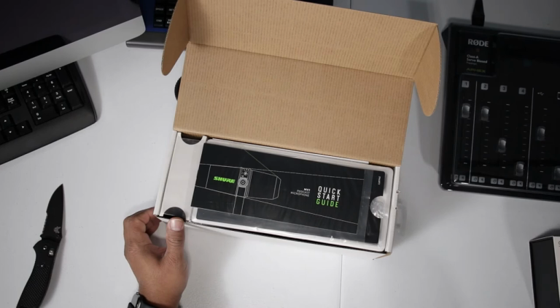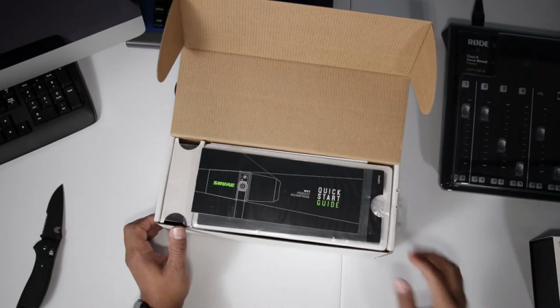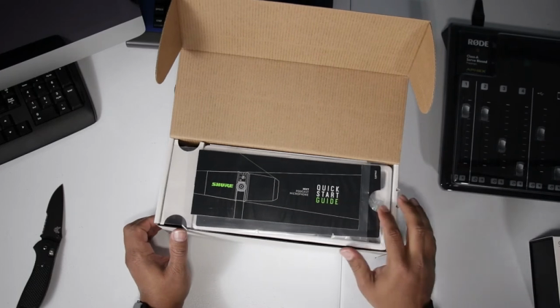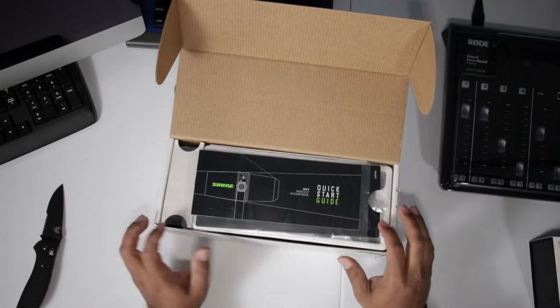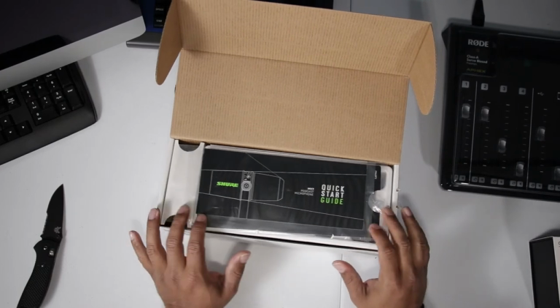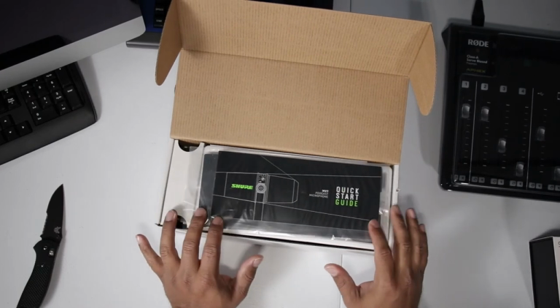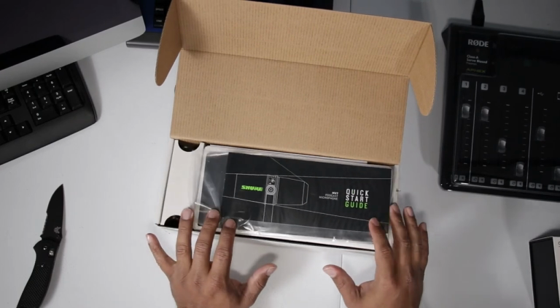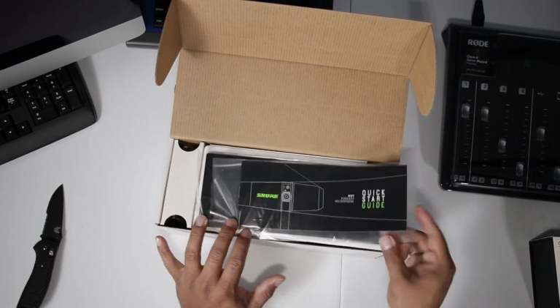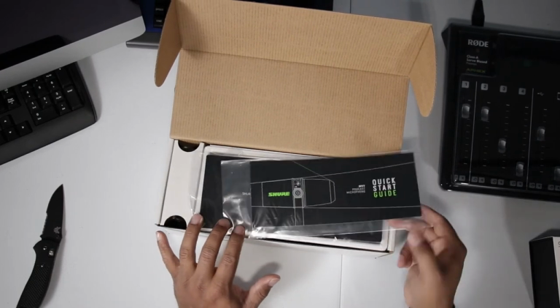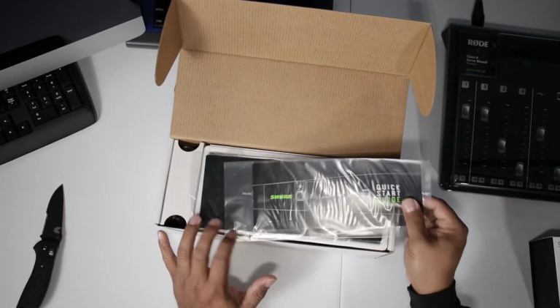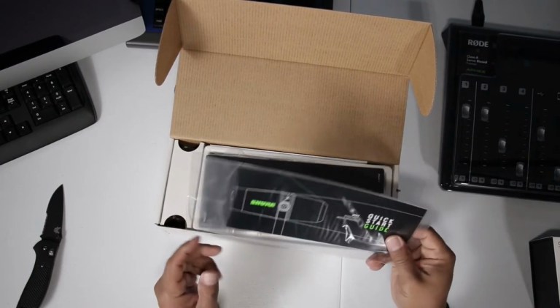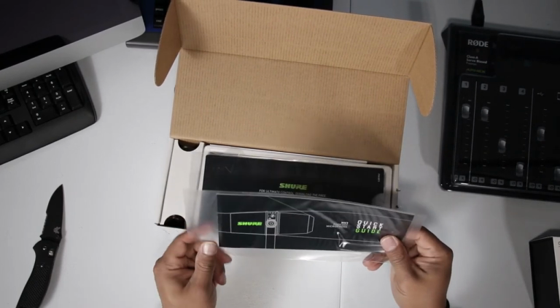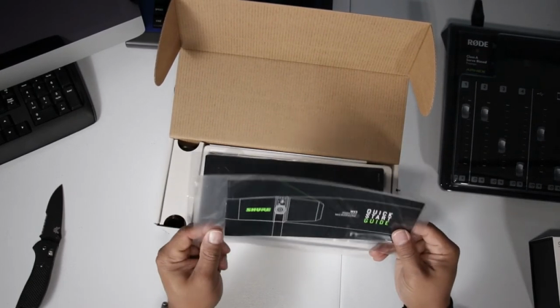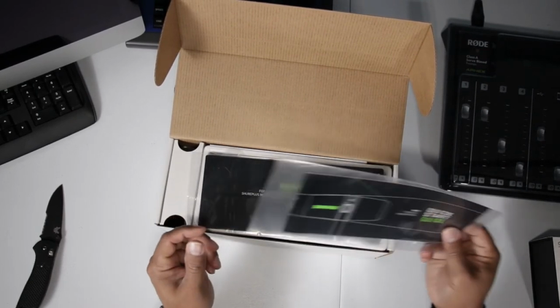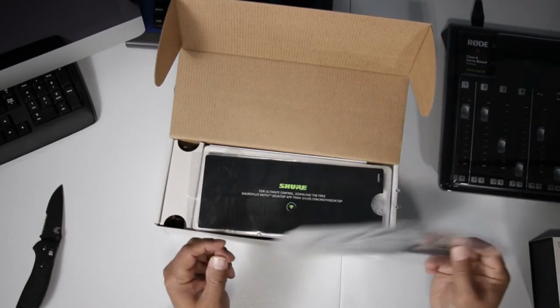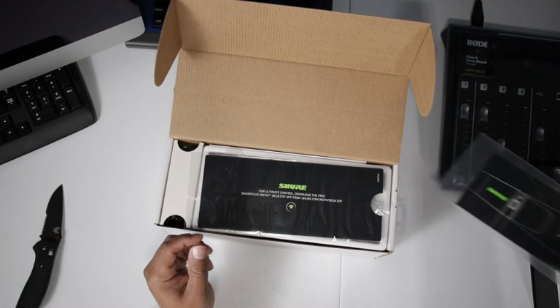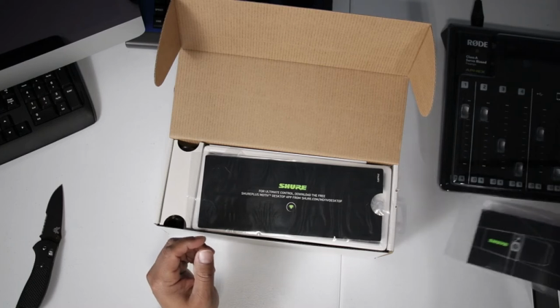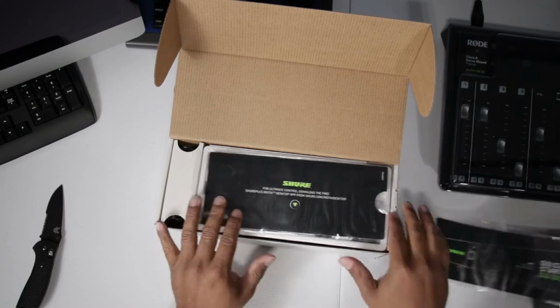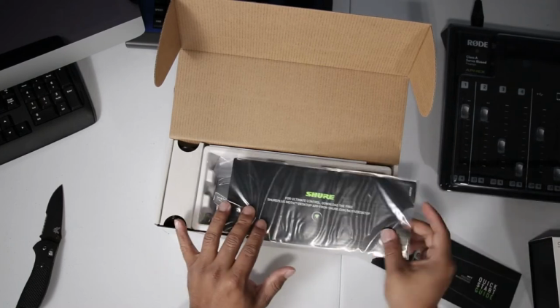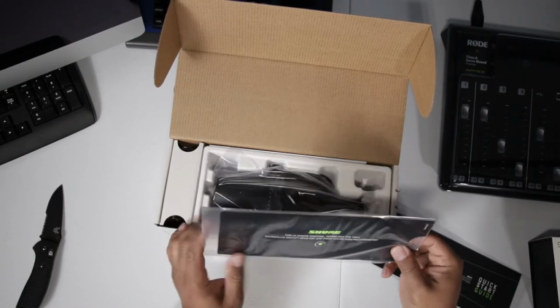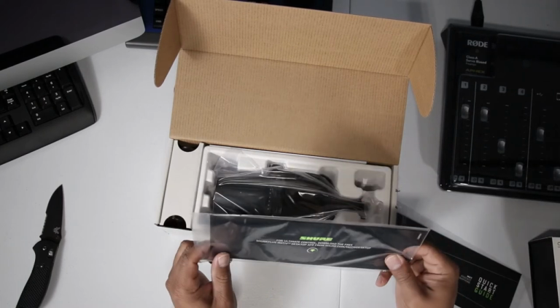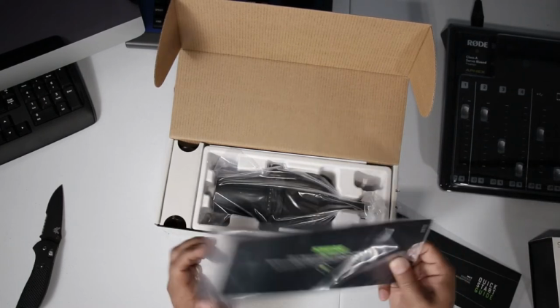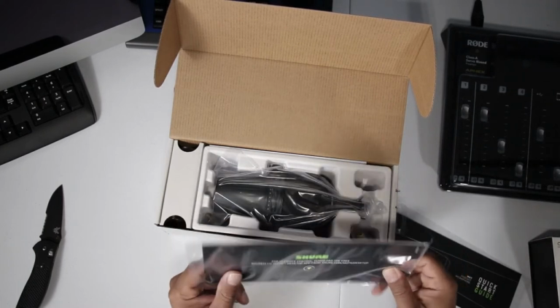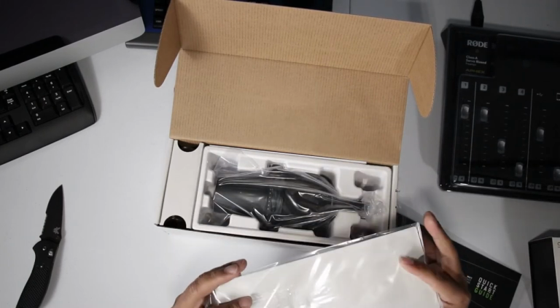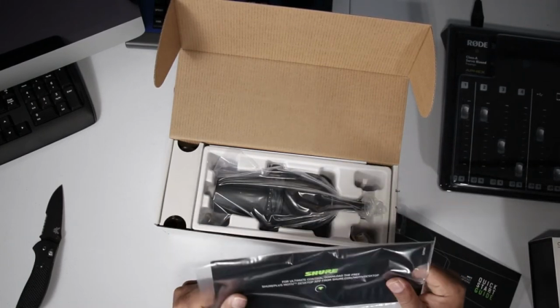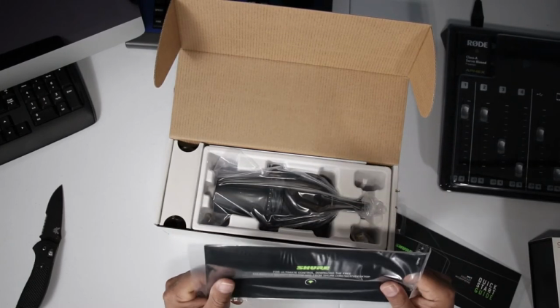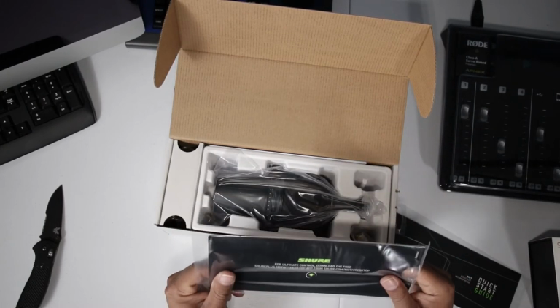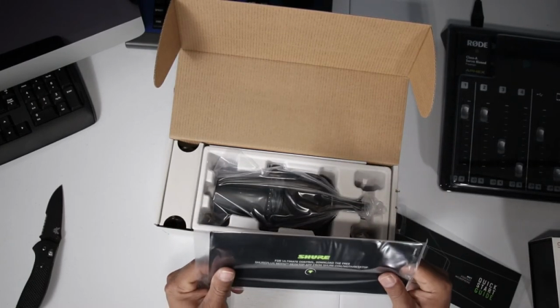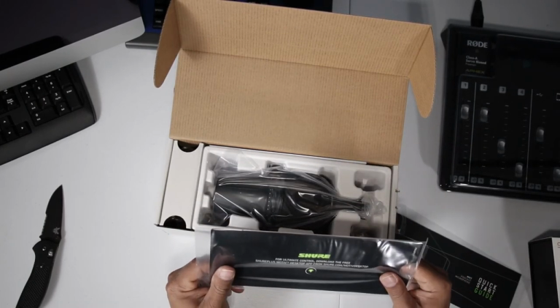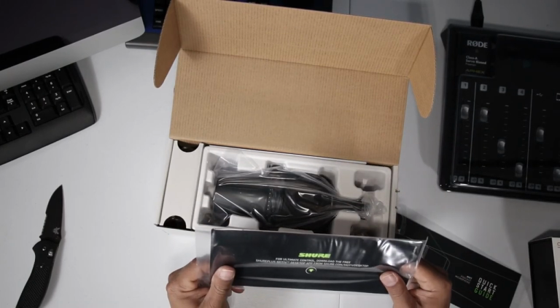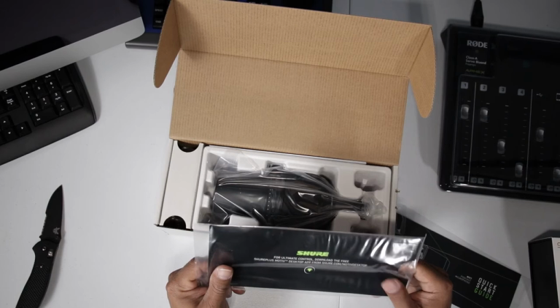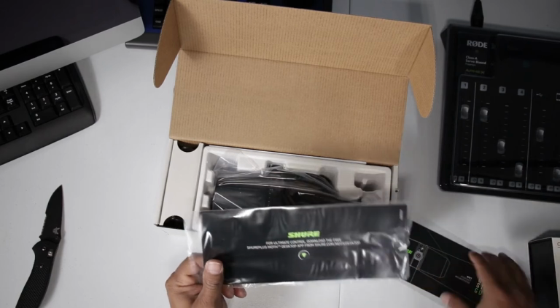So we have the quick start guide up here. Oh, this is for ultimate control — download the app.